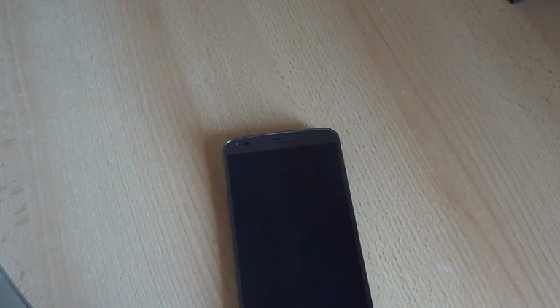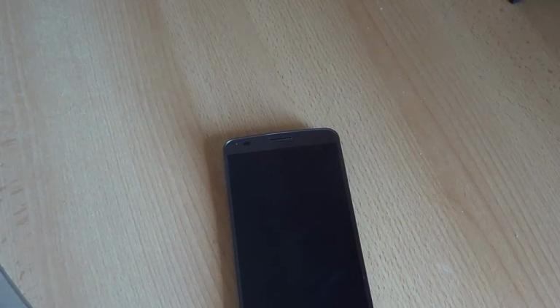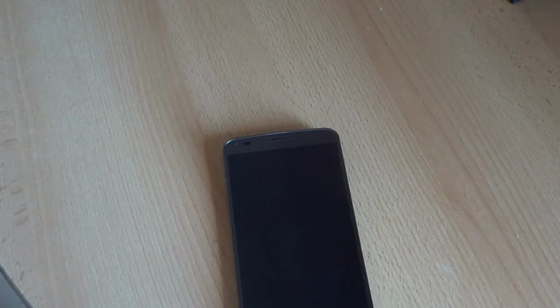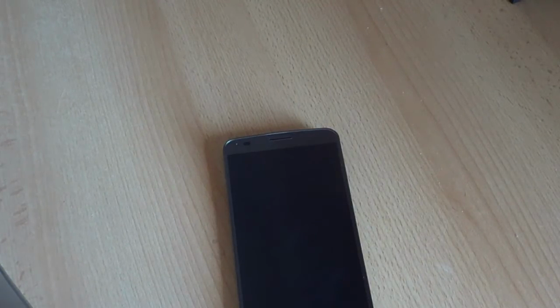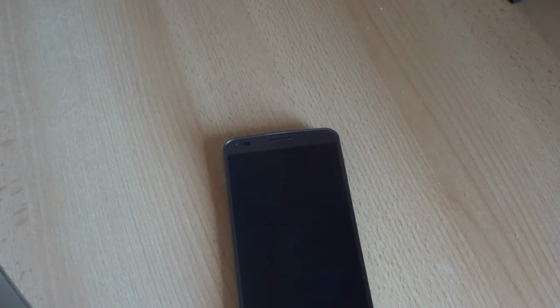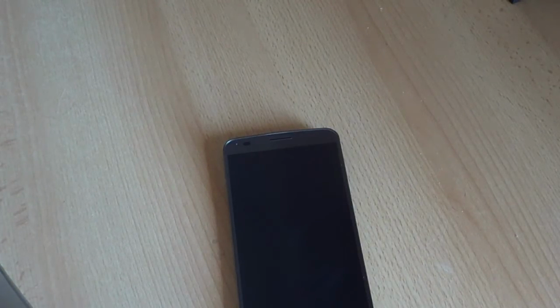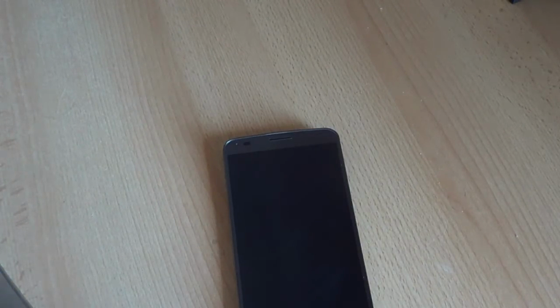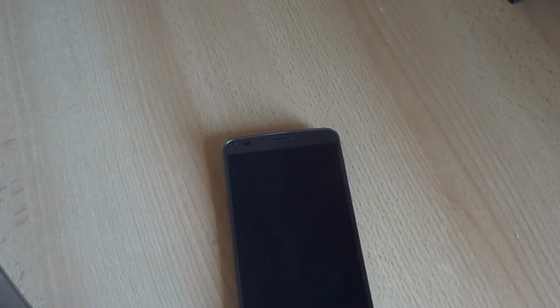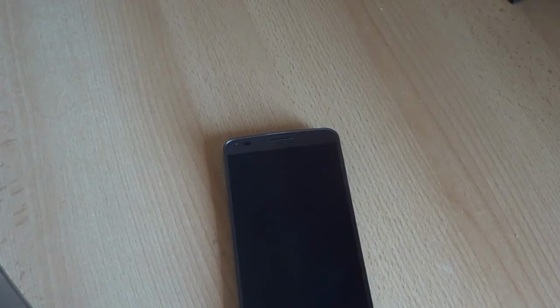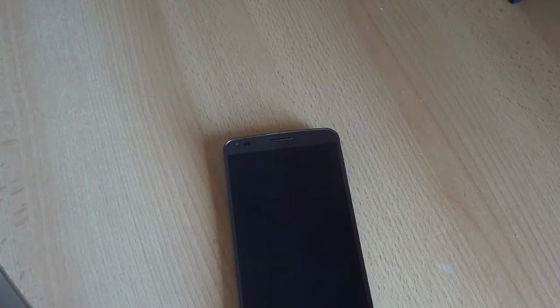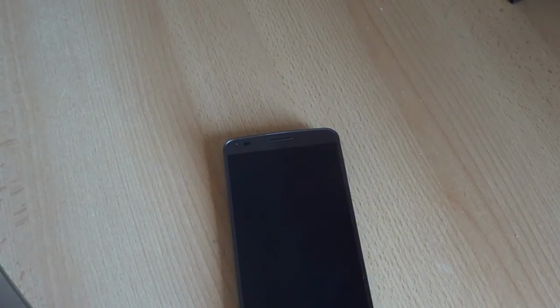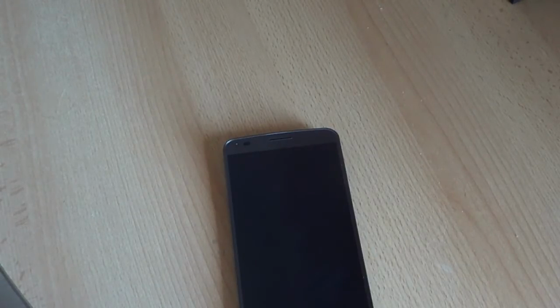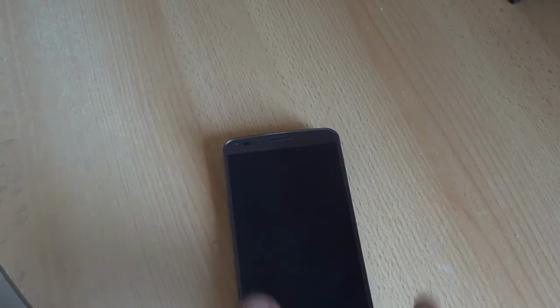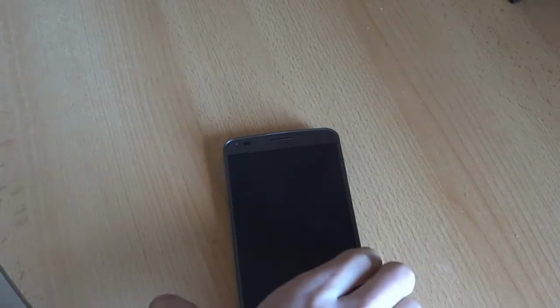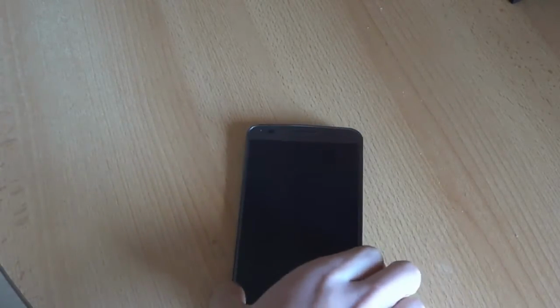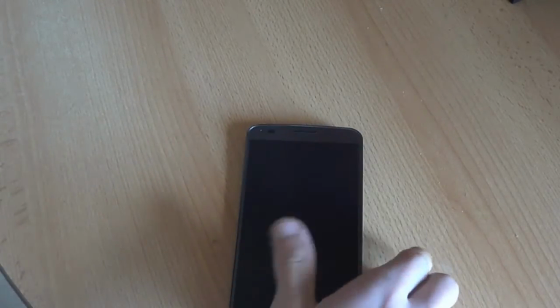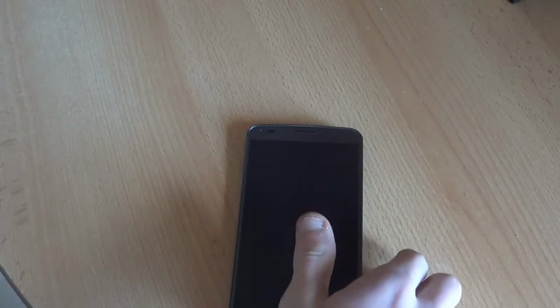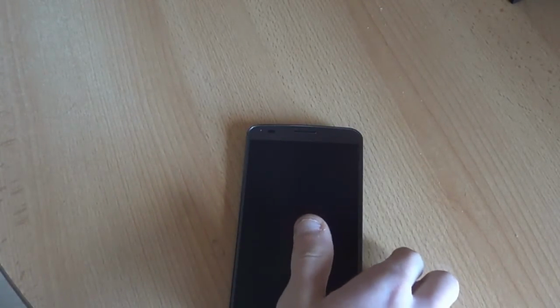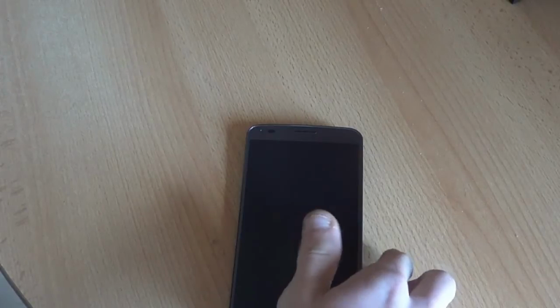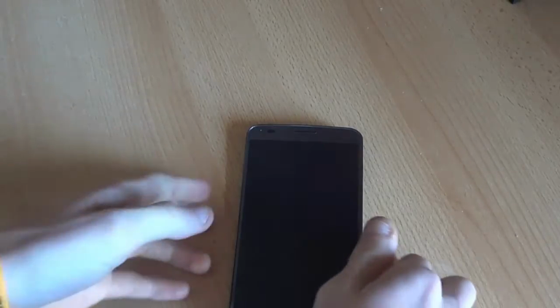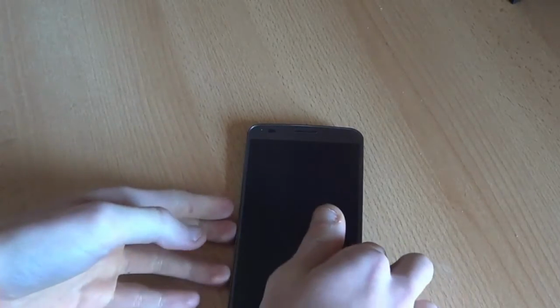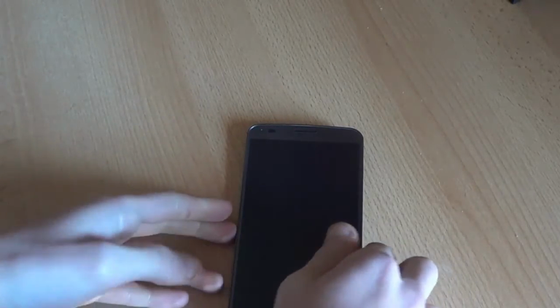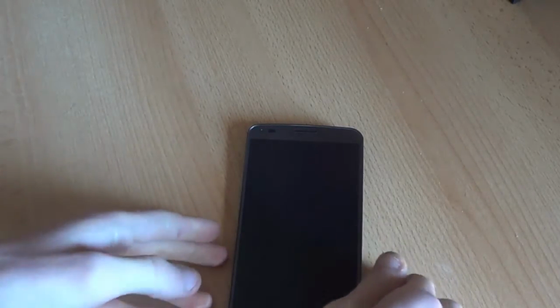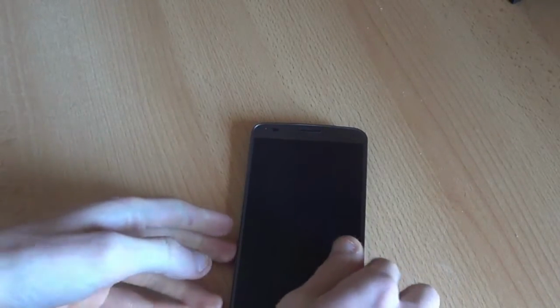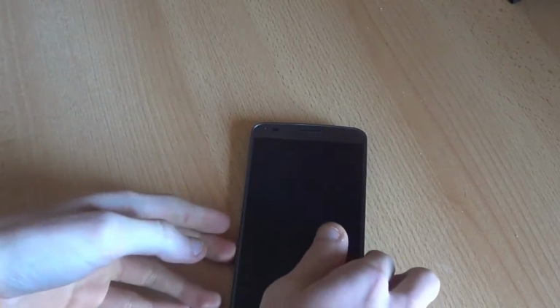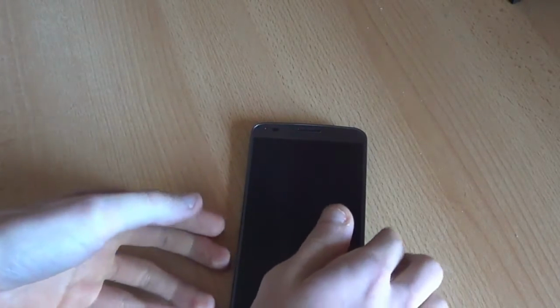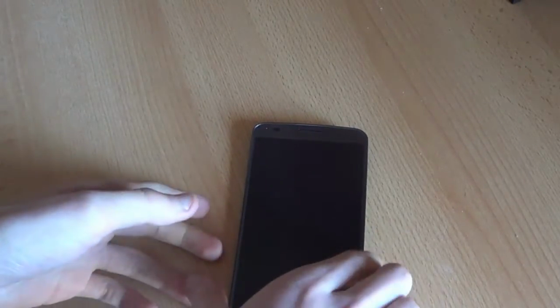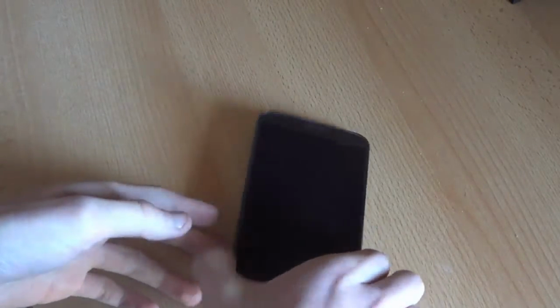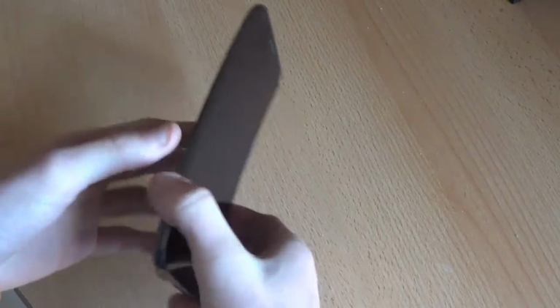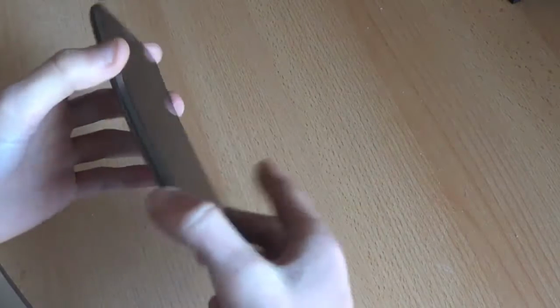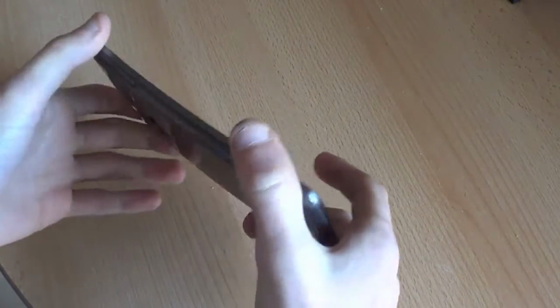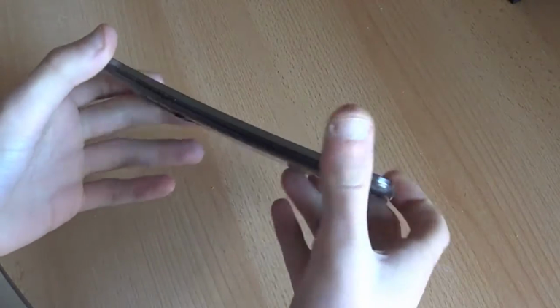Hello everybody, this is Michel for UKMobileReview.com and today I'm here with the LG G Flex, and I'm going to show you the deep features, going deep inside it.